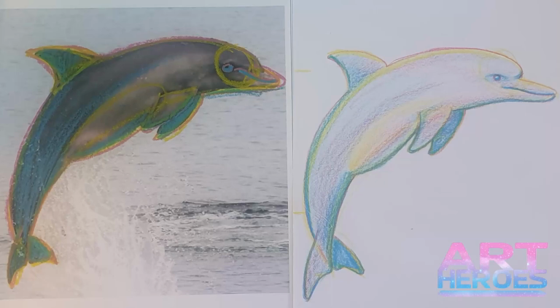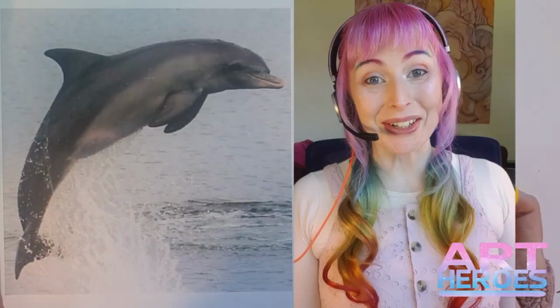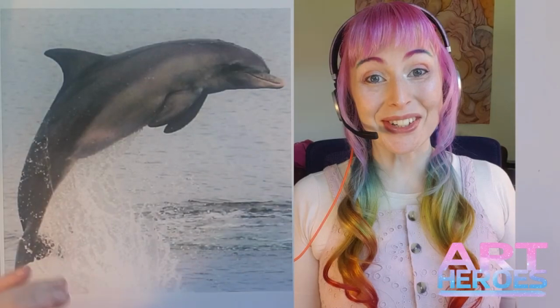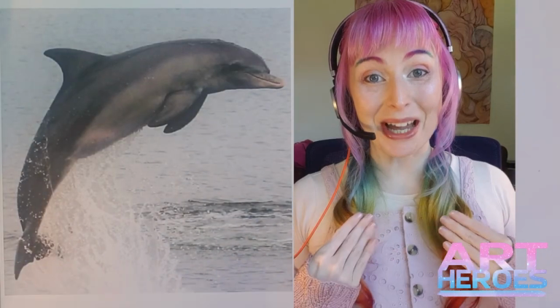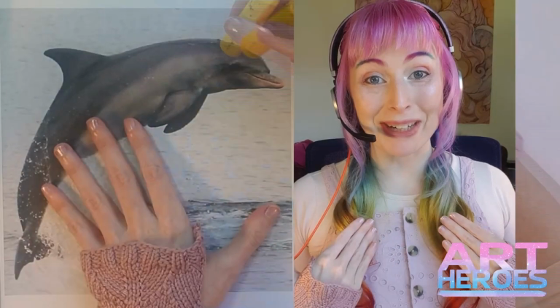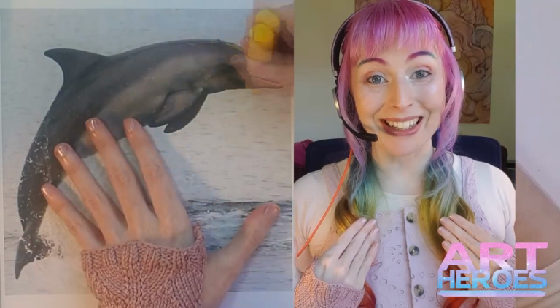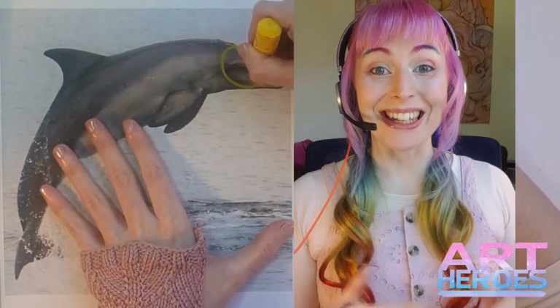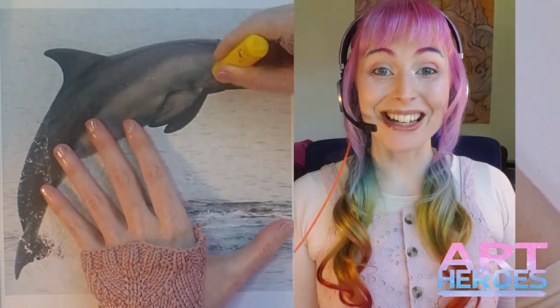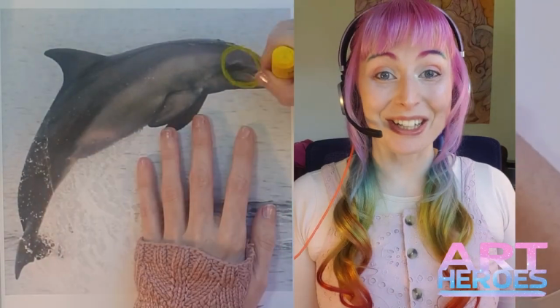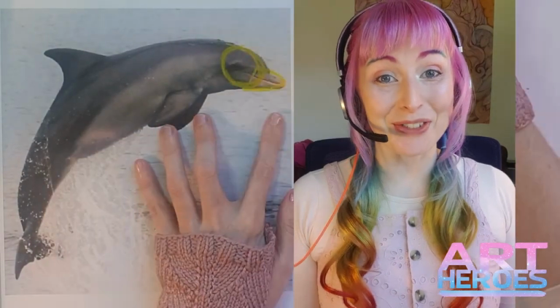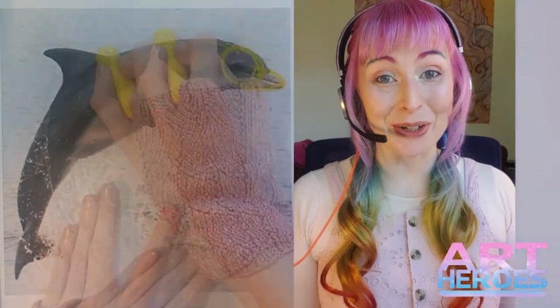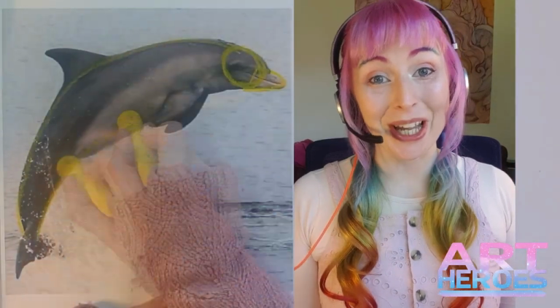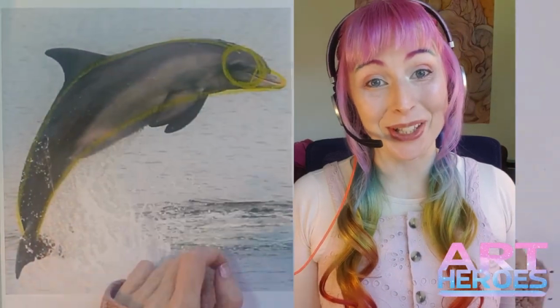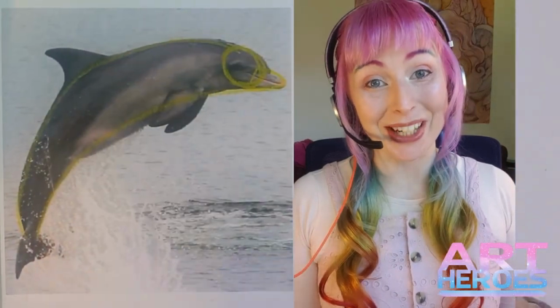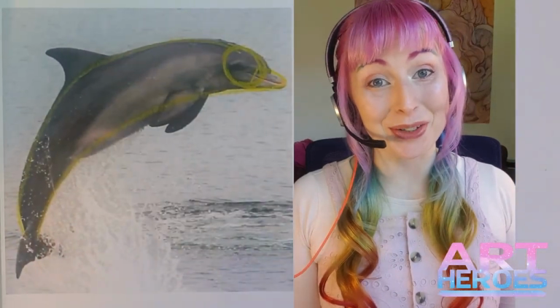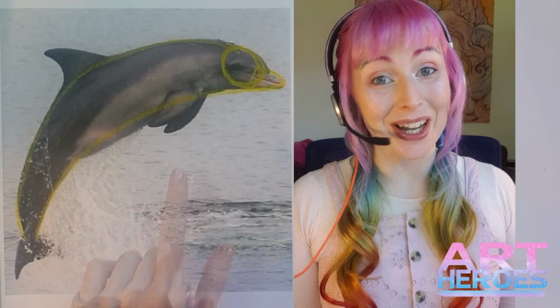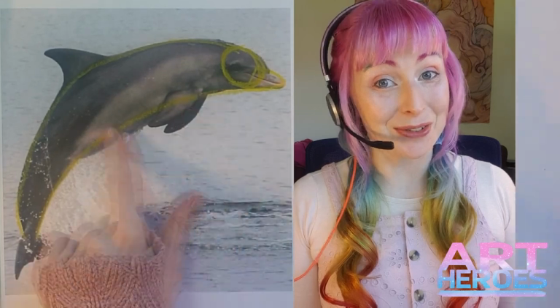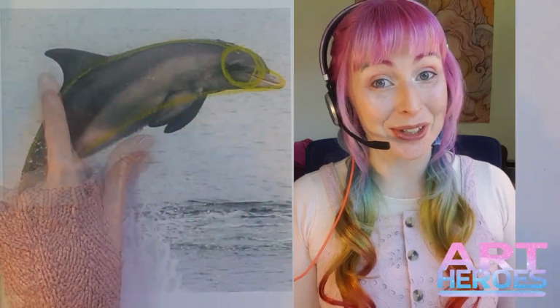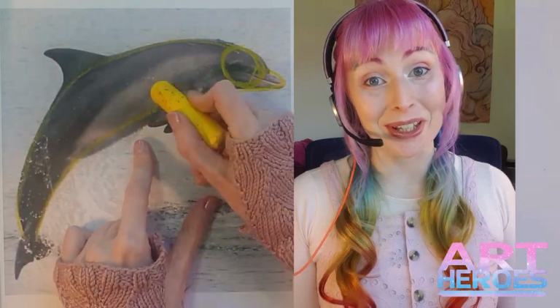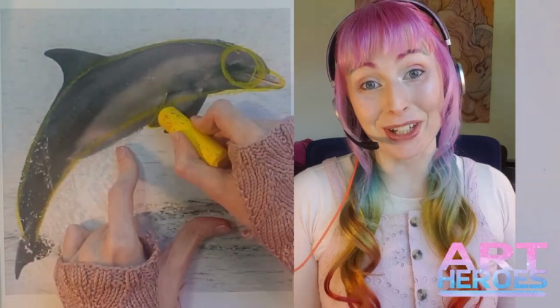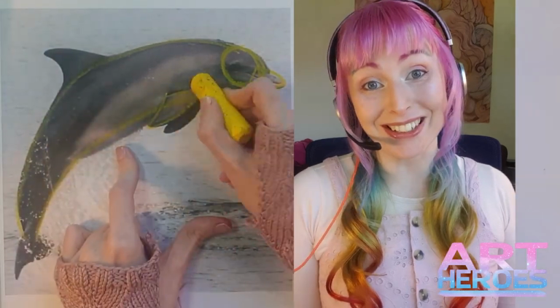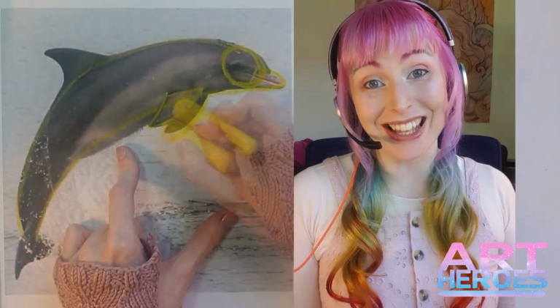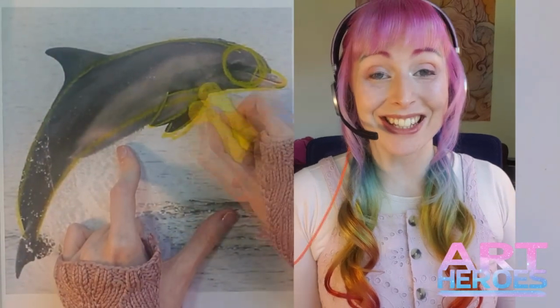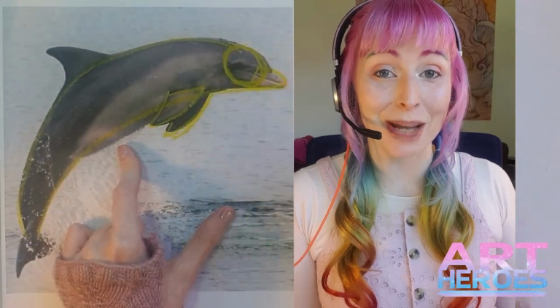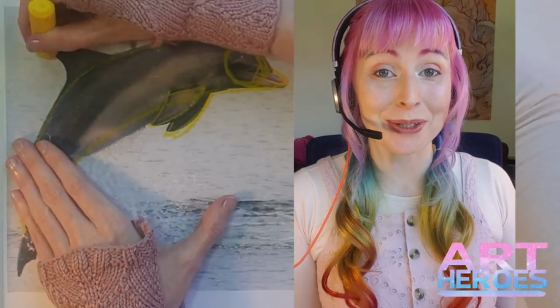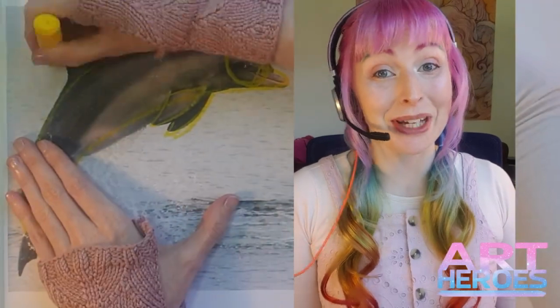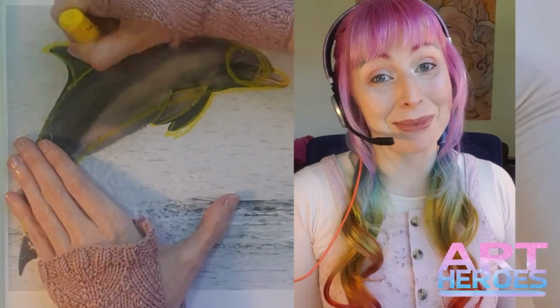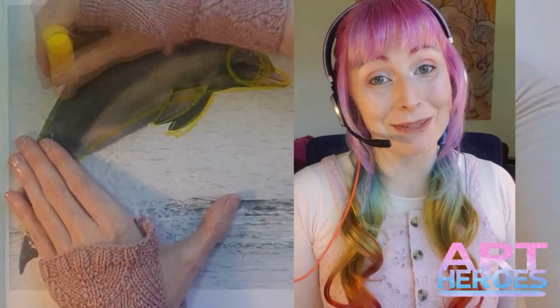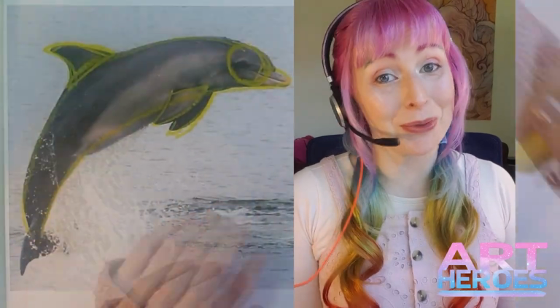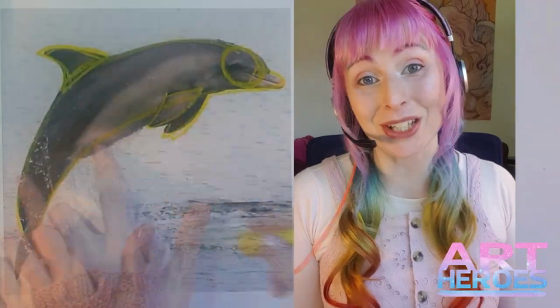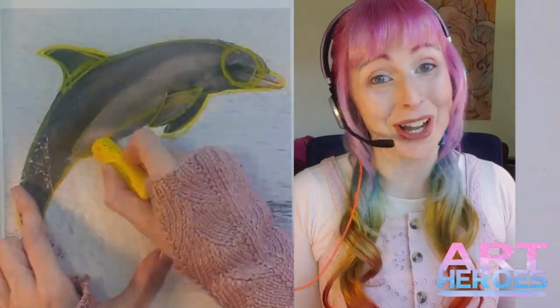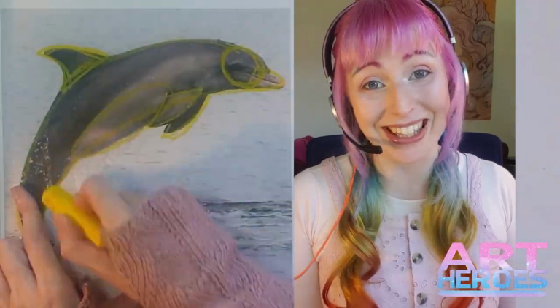Welcome Heroes, I'm Ebony. In this Art Heroes video we're going to learn how to draw a dolphin with three colours and easy shapes. By keeping it simple we can draw anything.